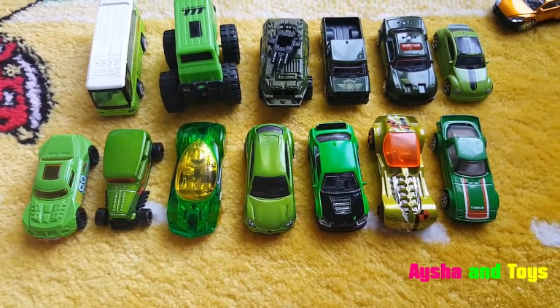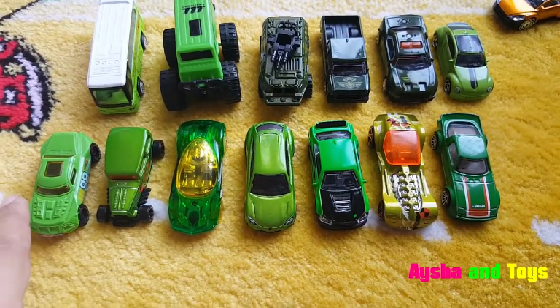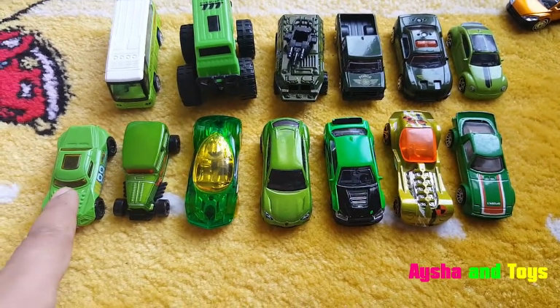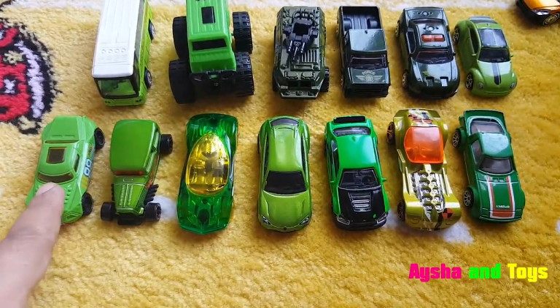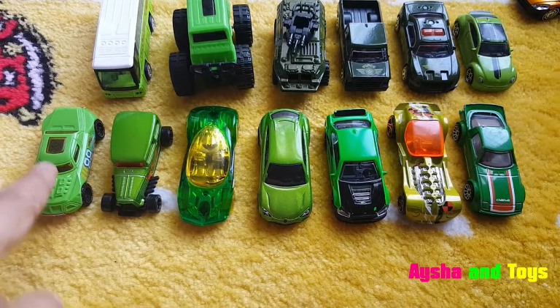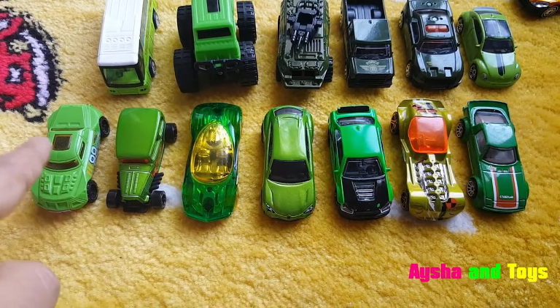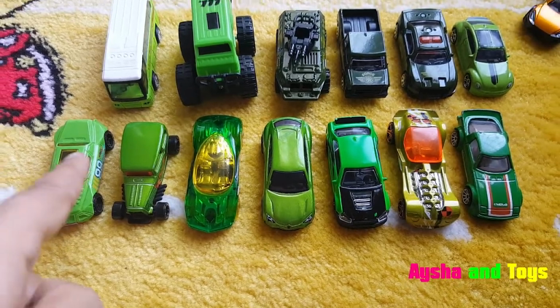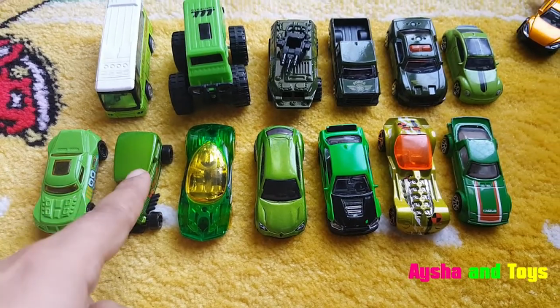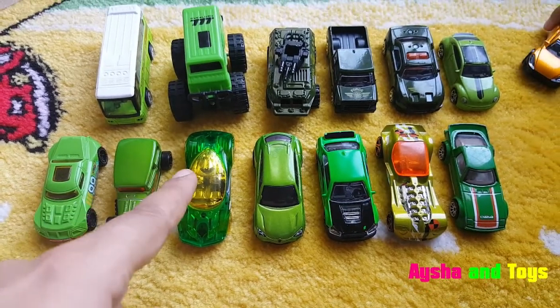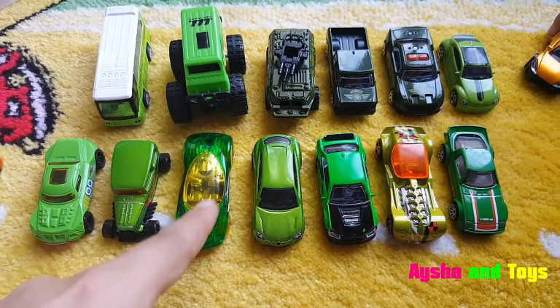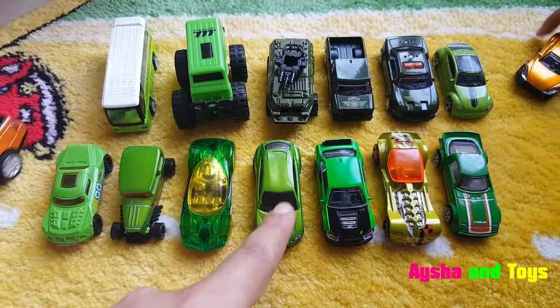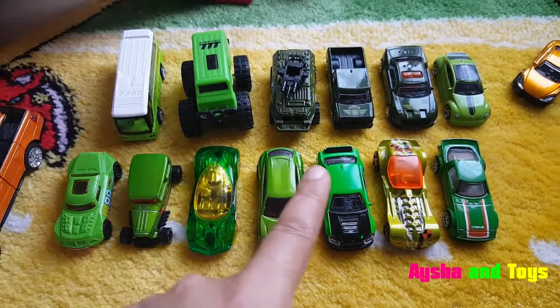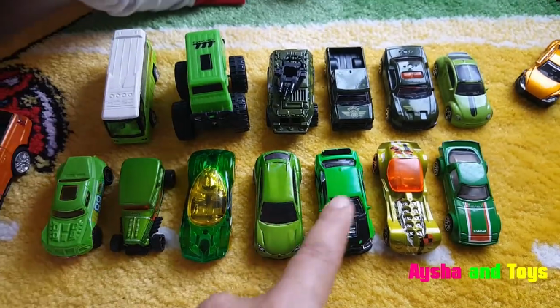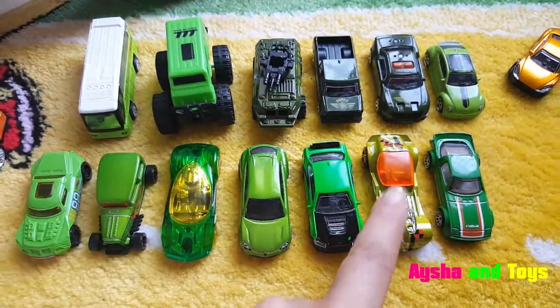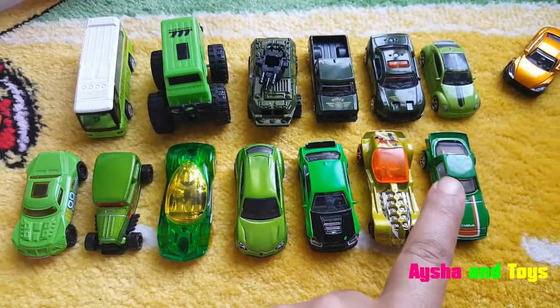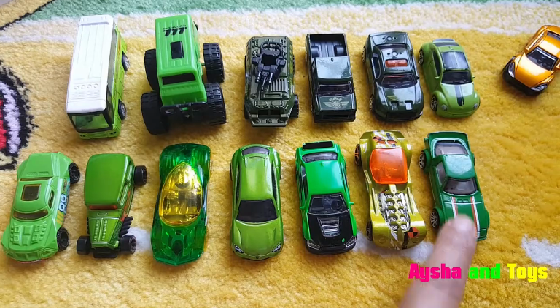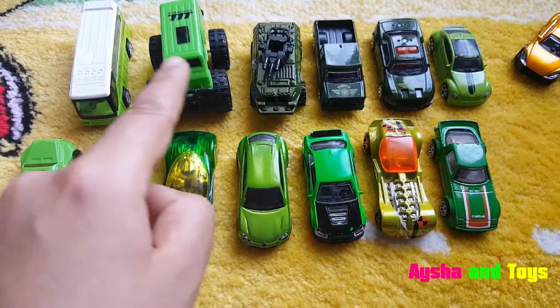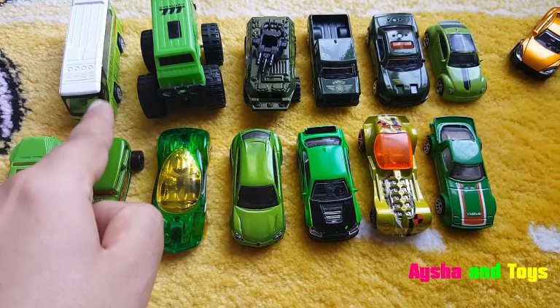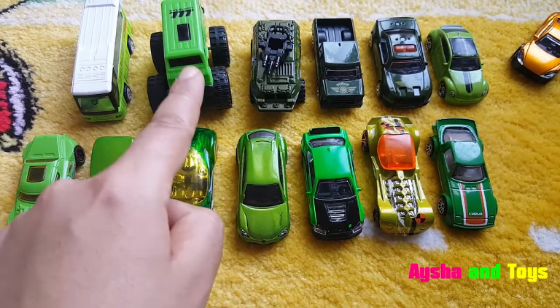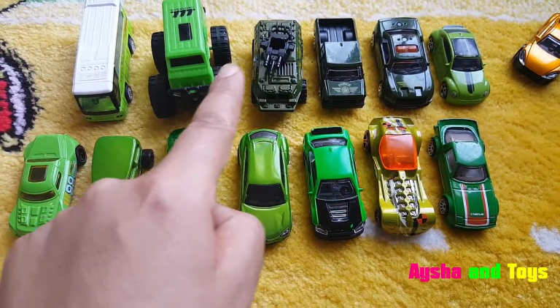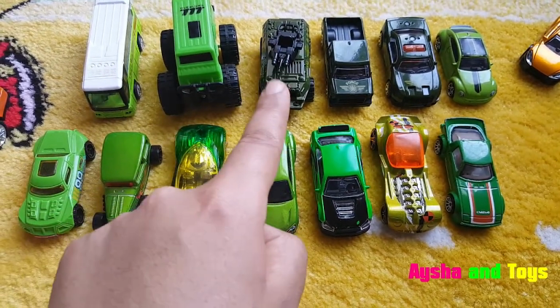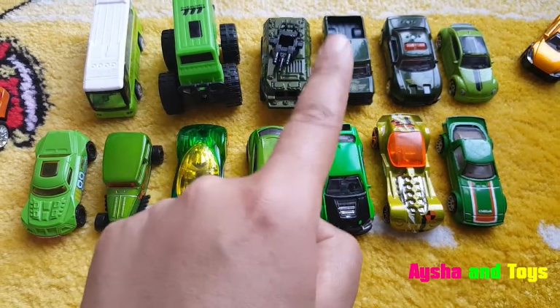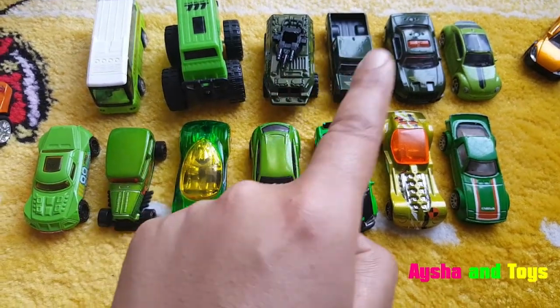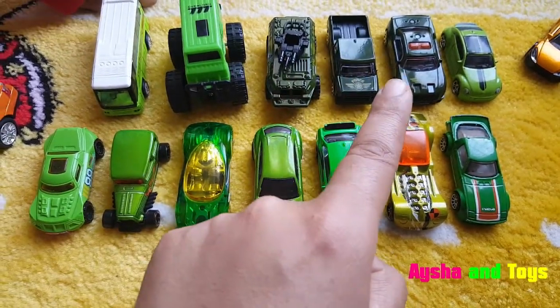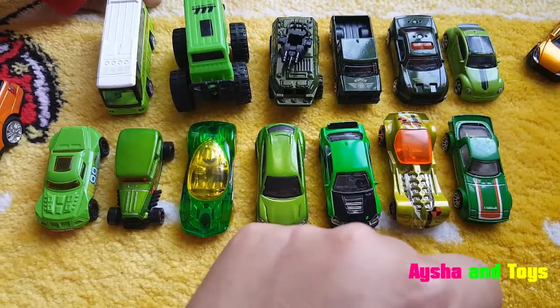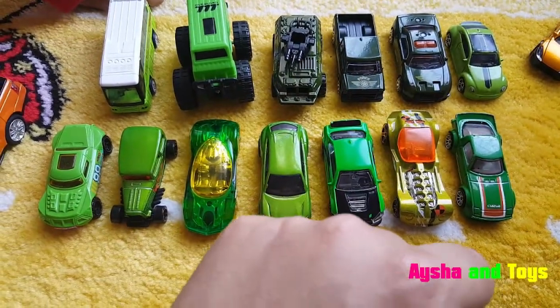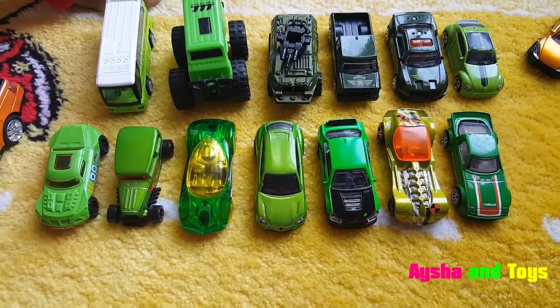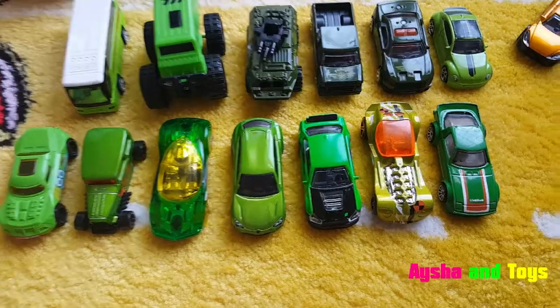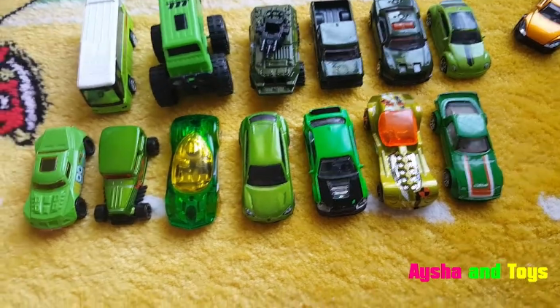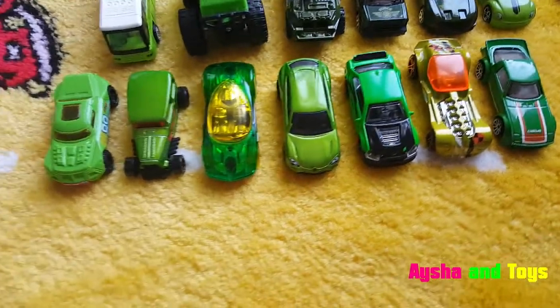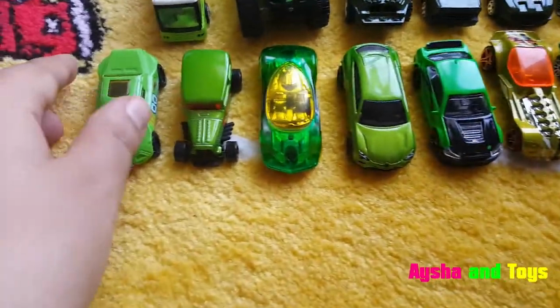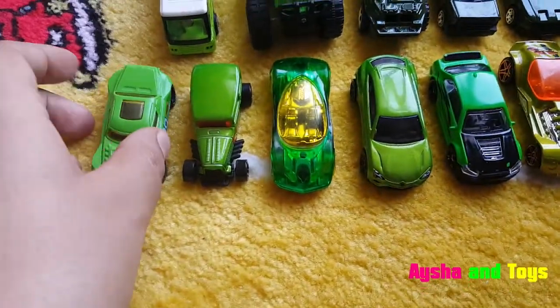We have here 1, 2, 3, 4, 5, 6, 7, 8, 9, 10, 11, 12, 13. Okay, what is this?